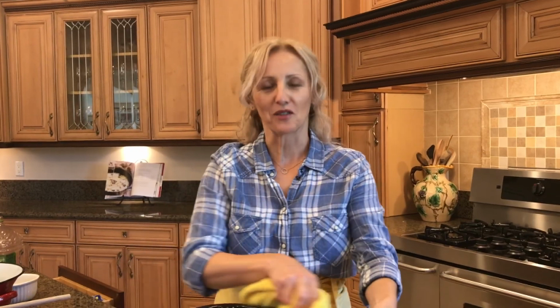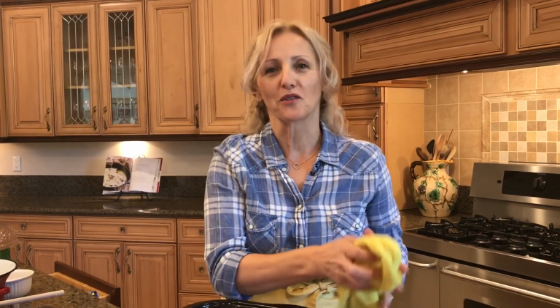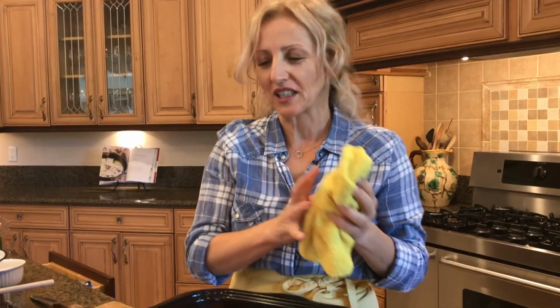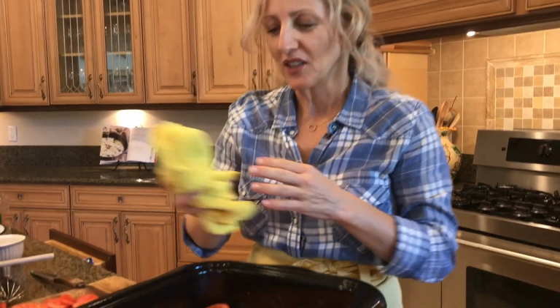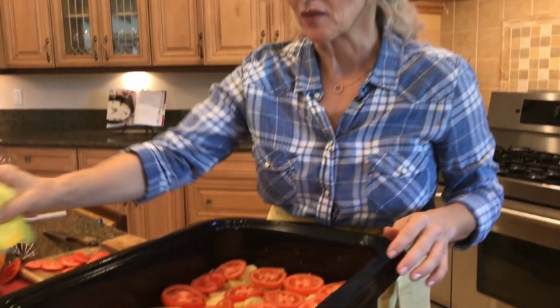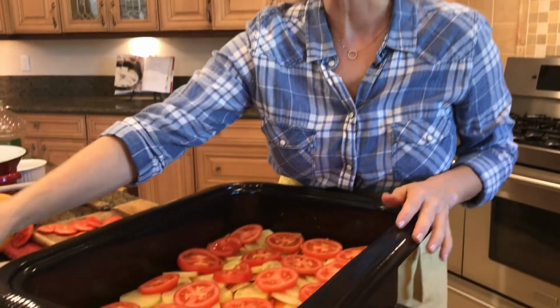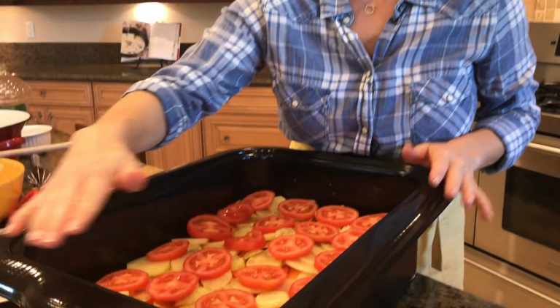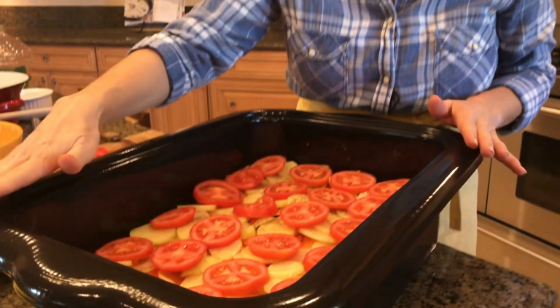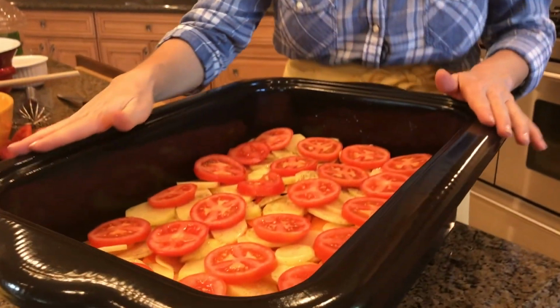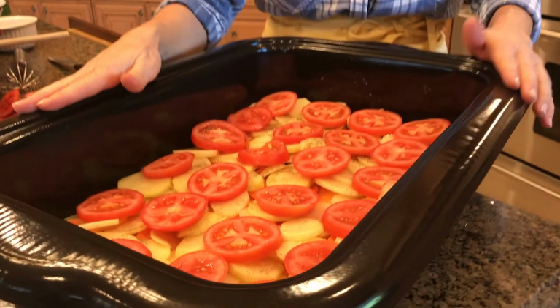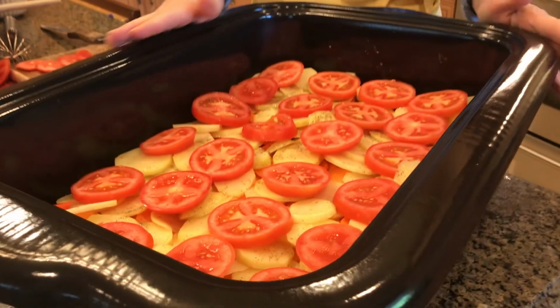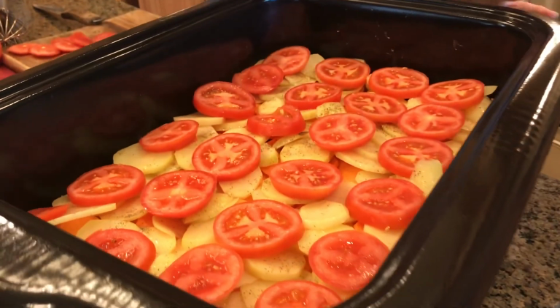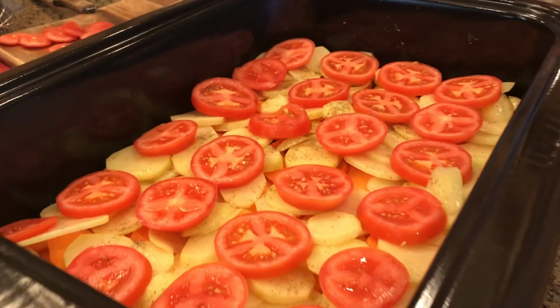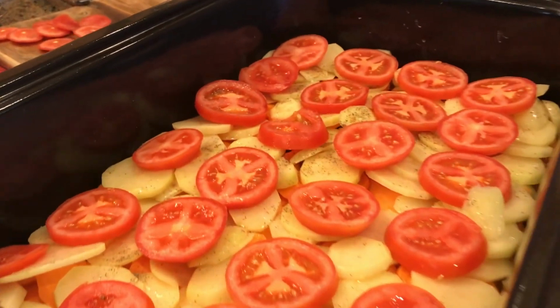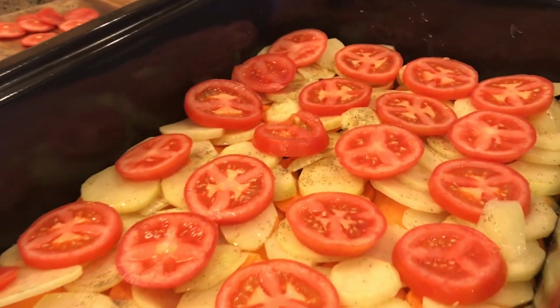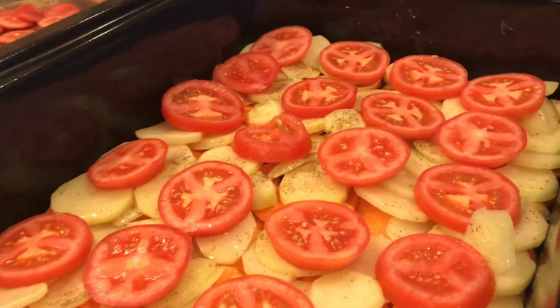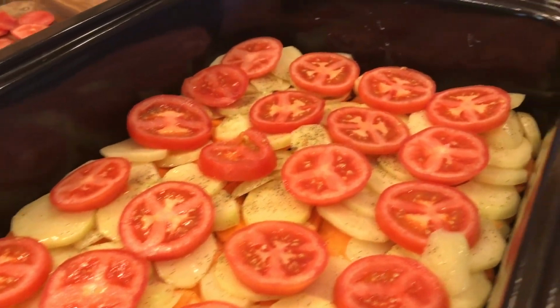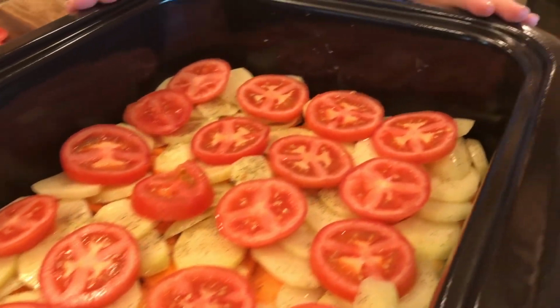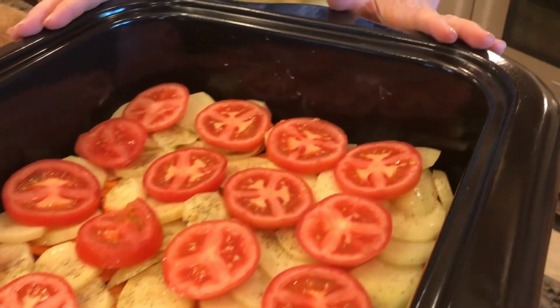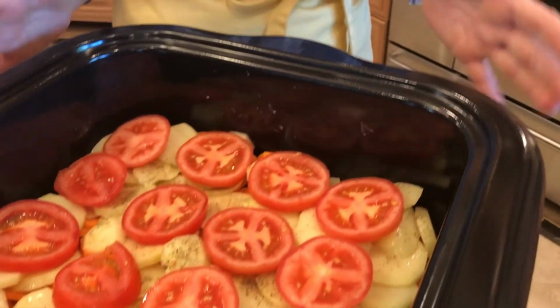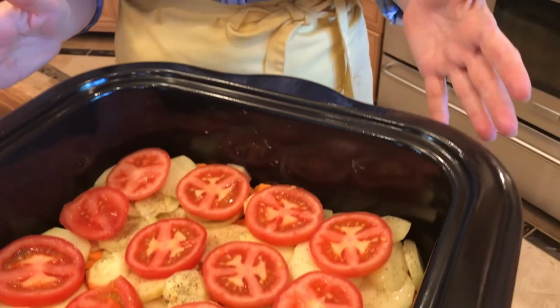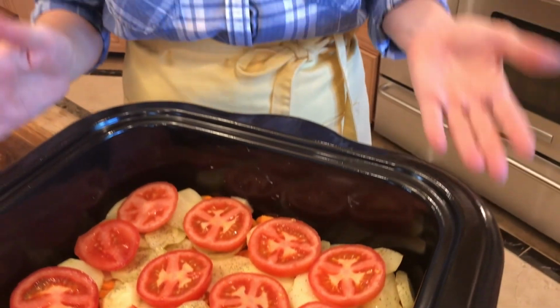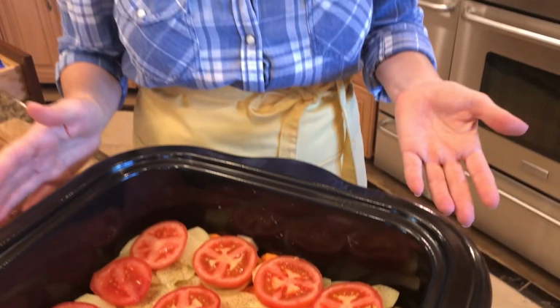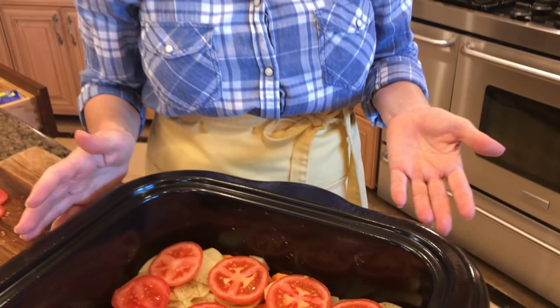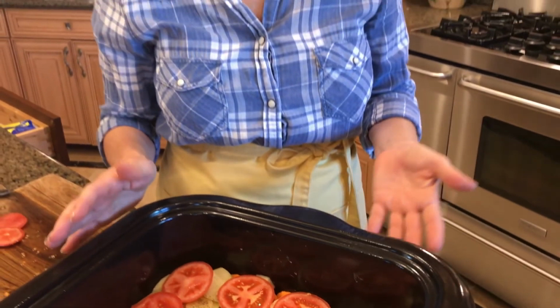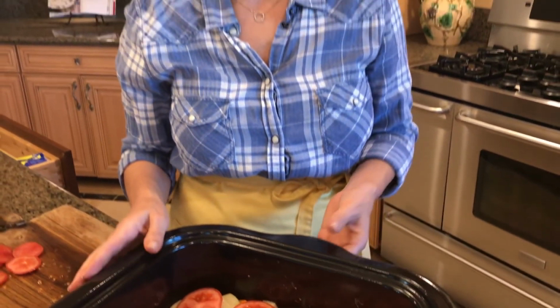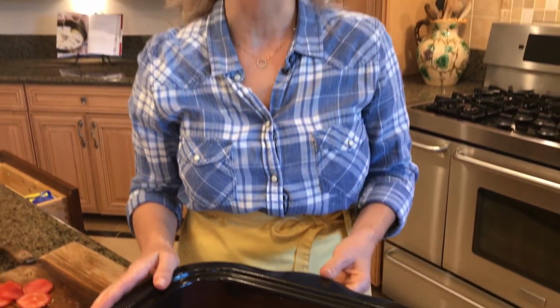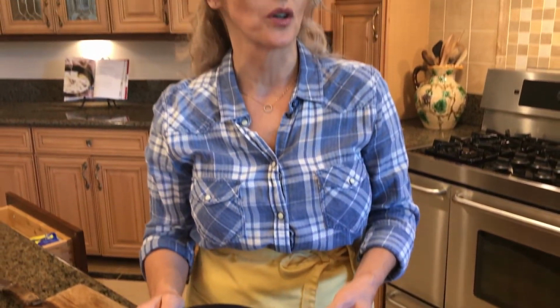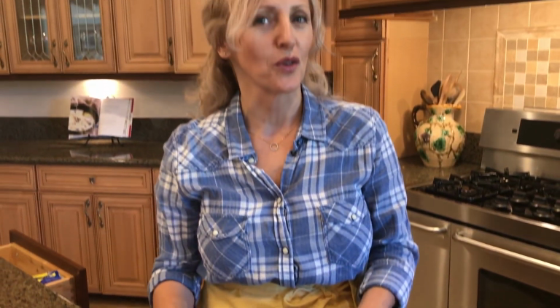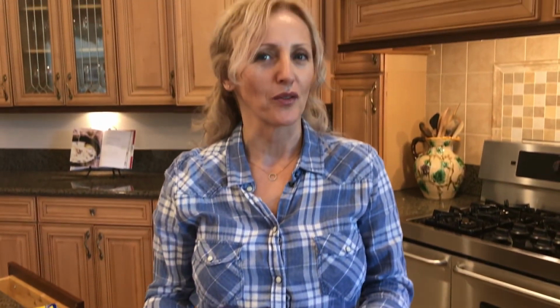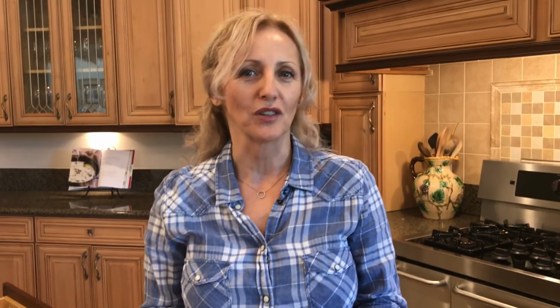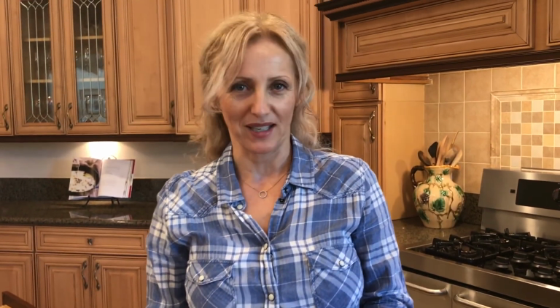We are ready for roasting. I'm just wiping the excess juices so they don't burn and make the dish dirty. The next step is to cover this with foil and let it roast for about 45 minutes.